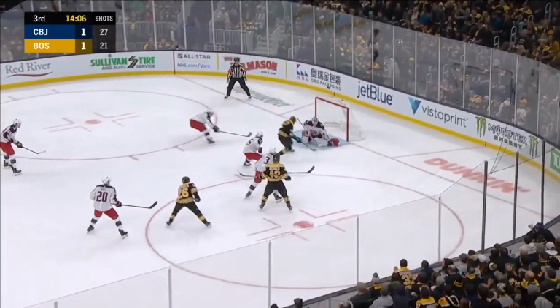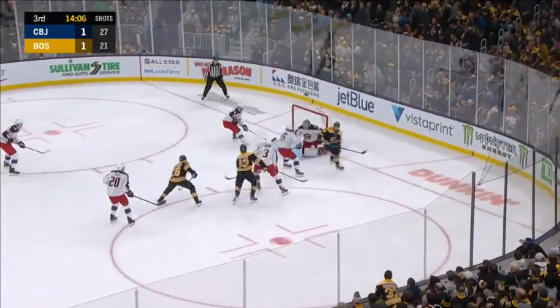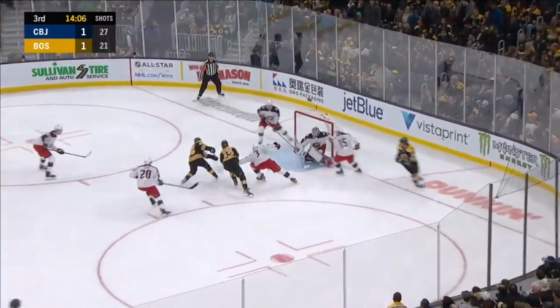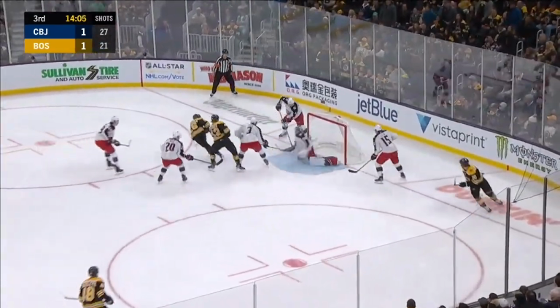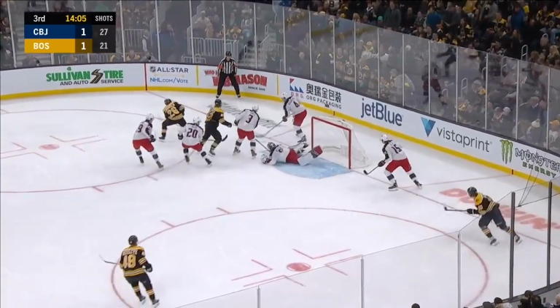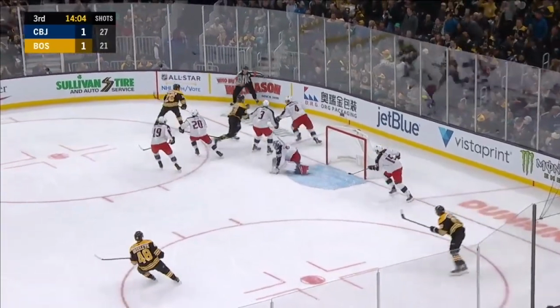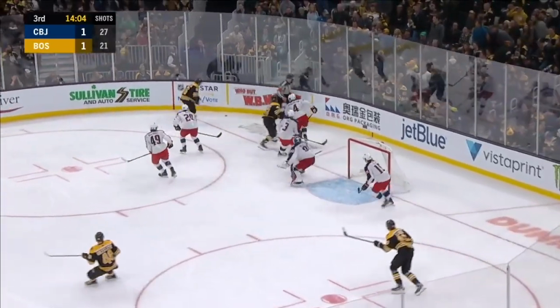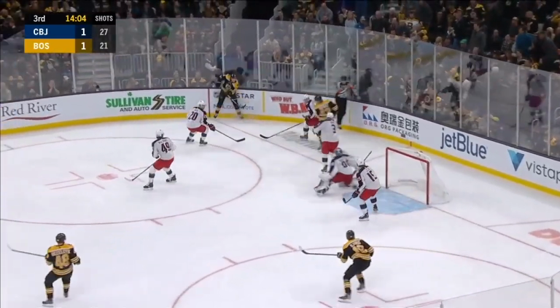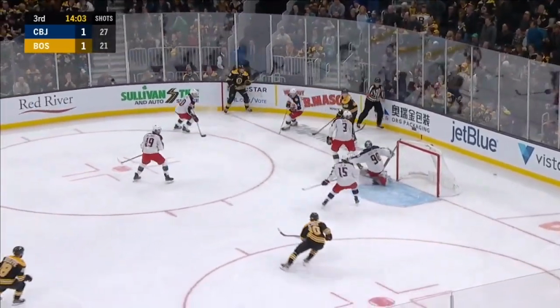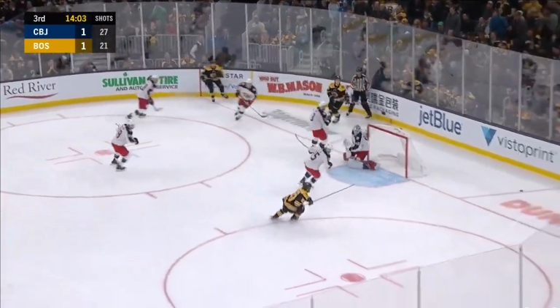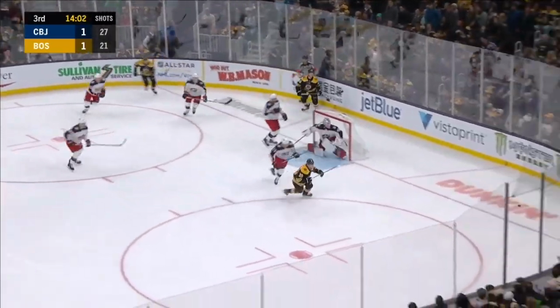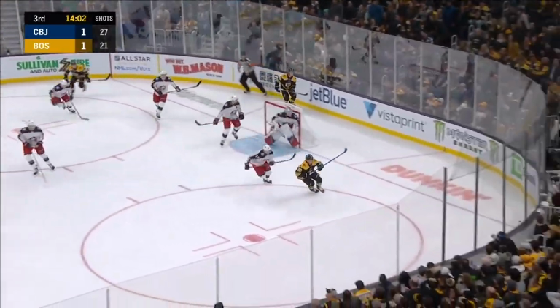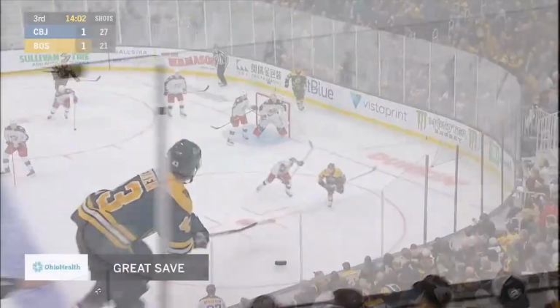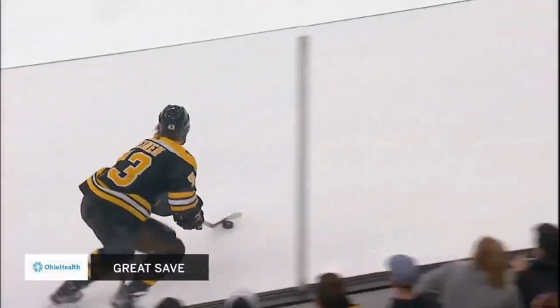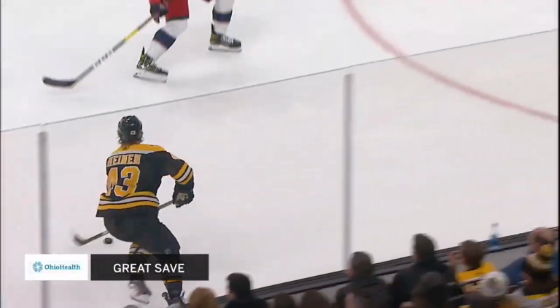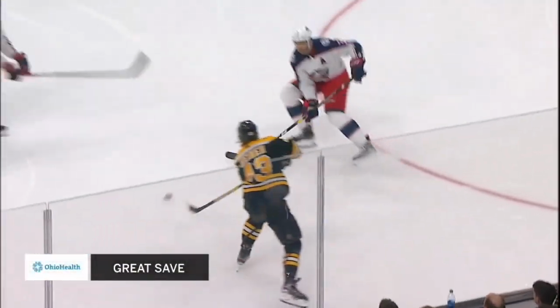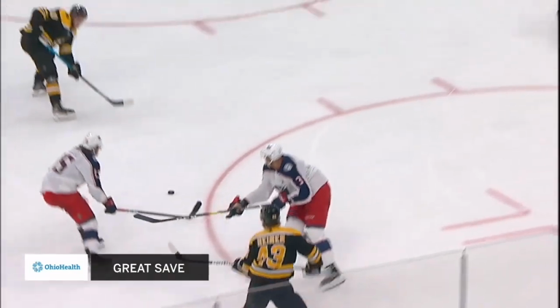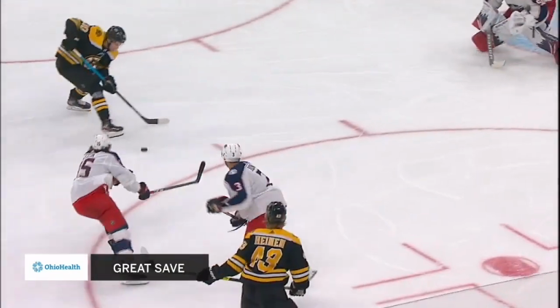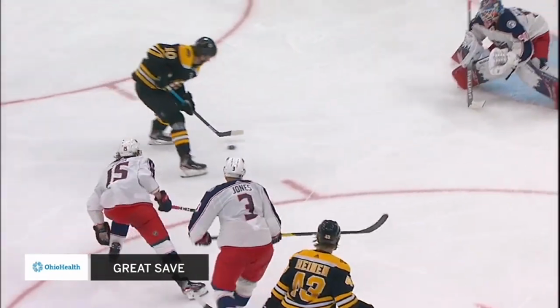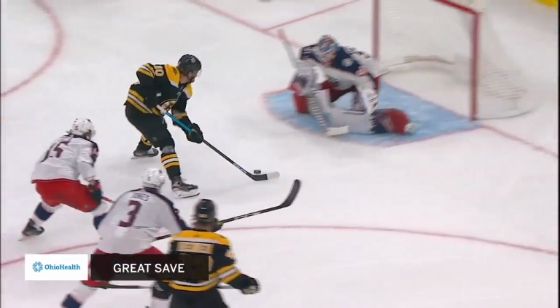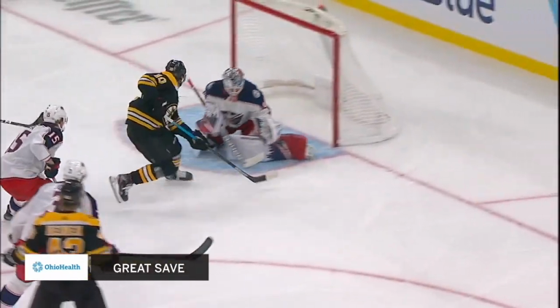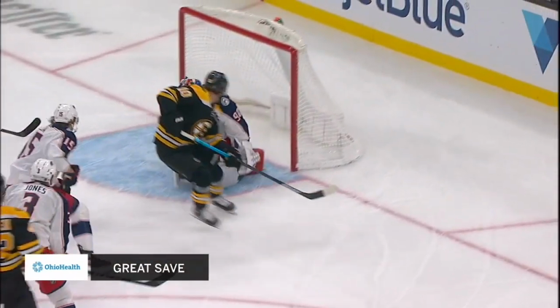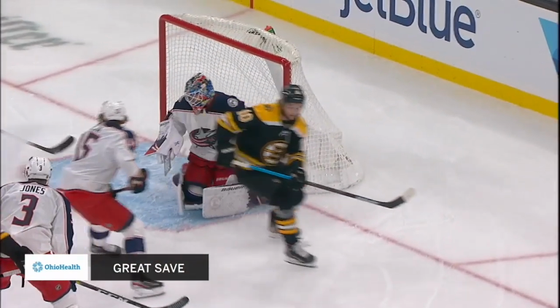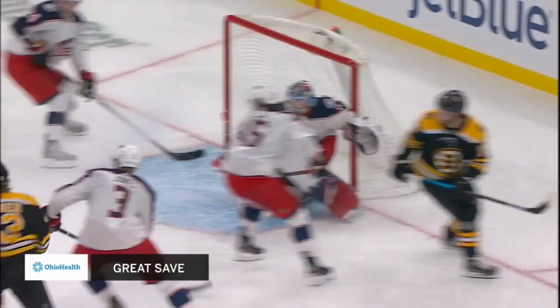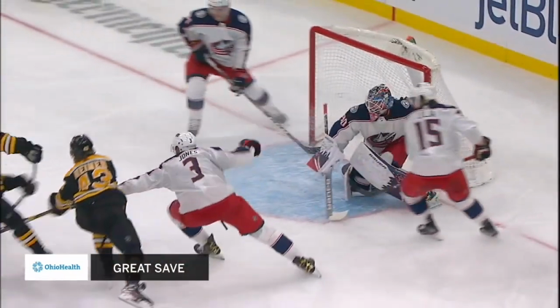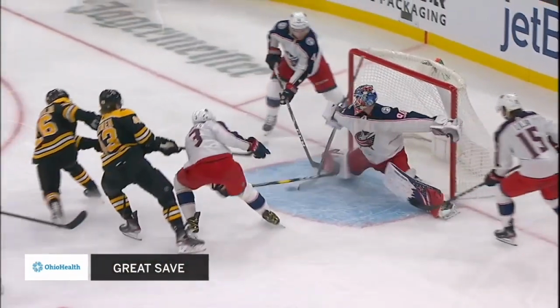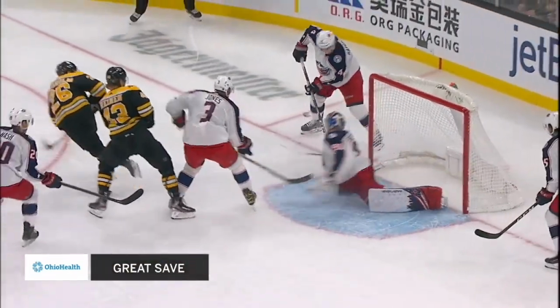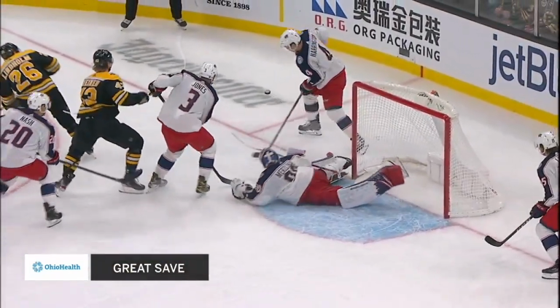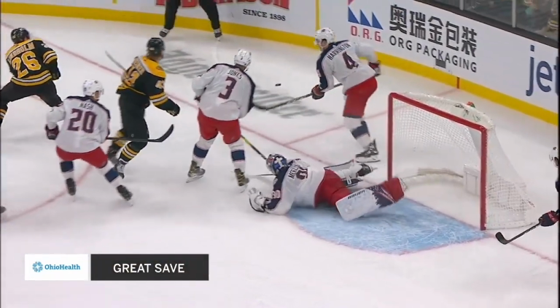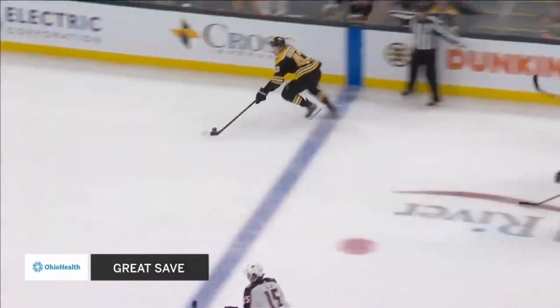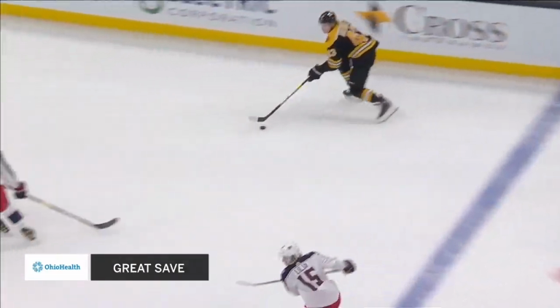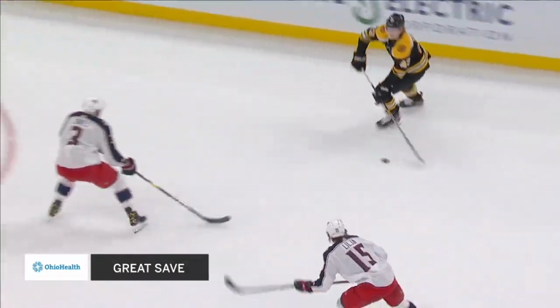In front! Denied! Rebound! Oh, how did Mersley stop that one? Coming off his first win, he's in Boston. And wow! That first one hits him. The second one, he comes across on the rebound.